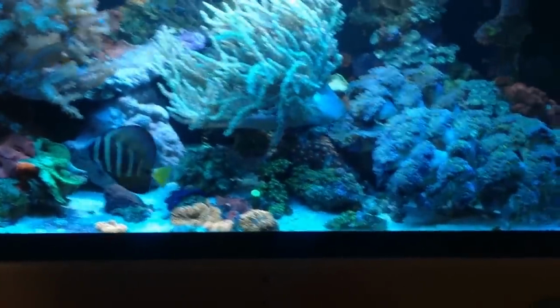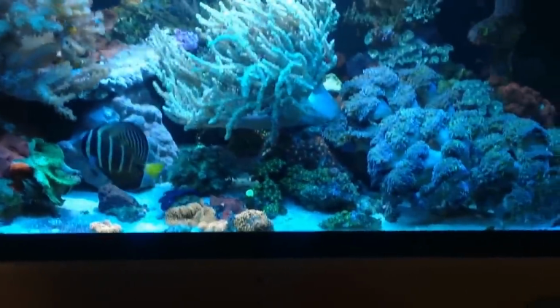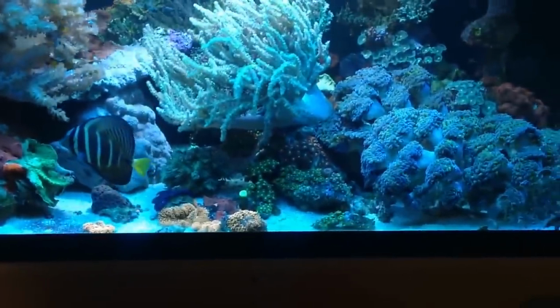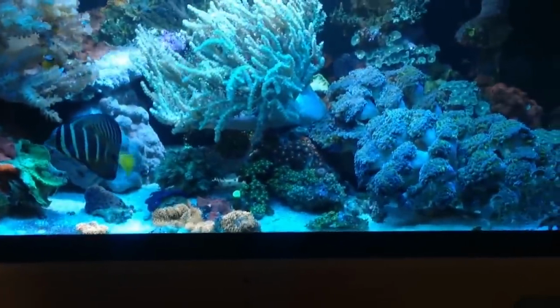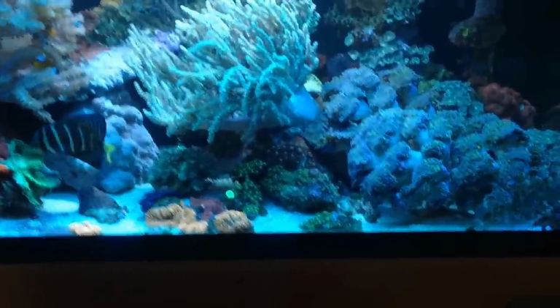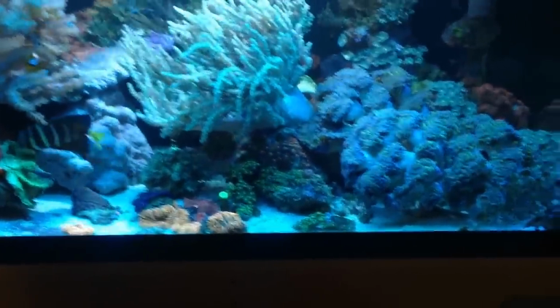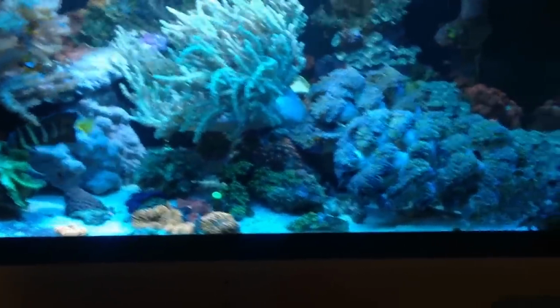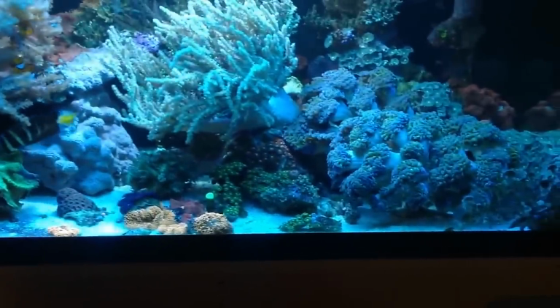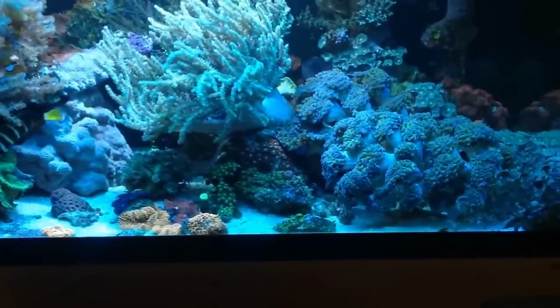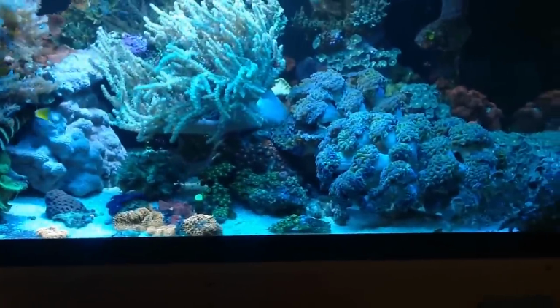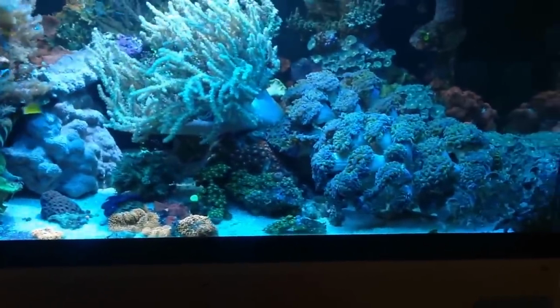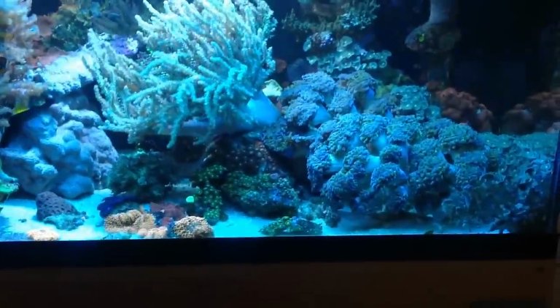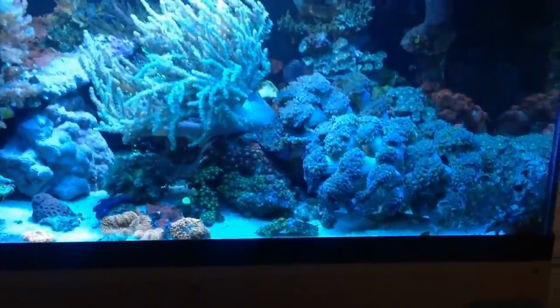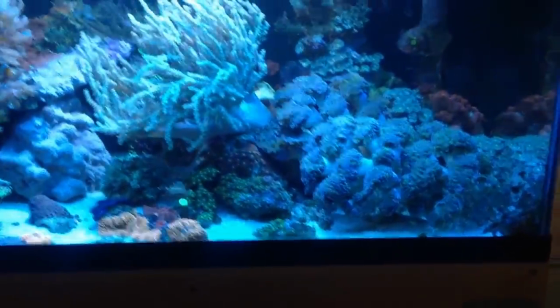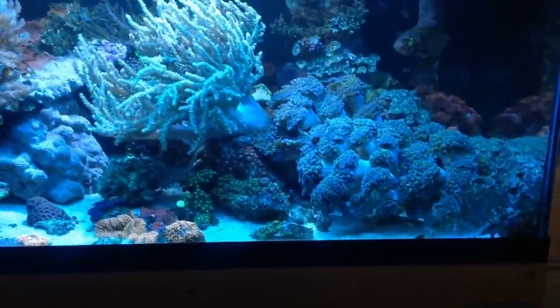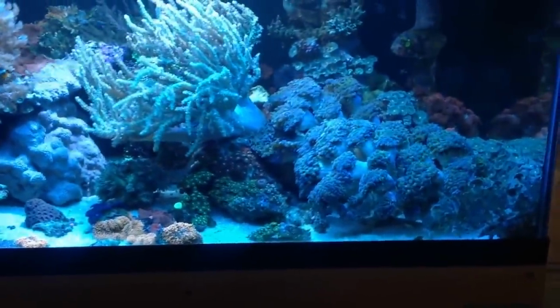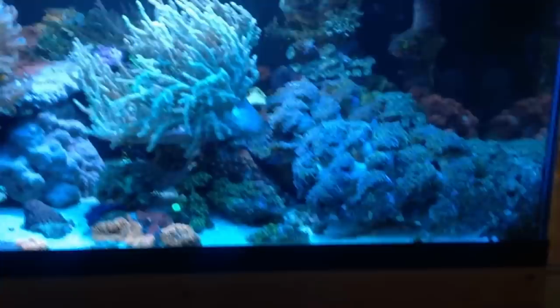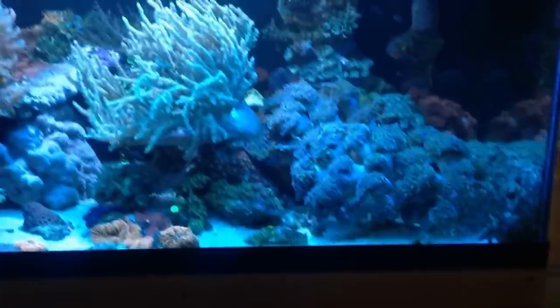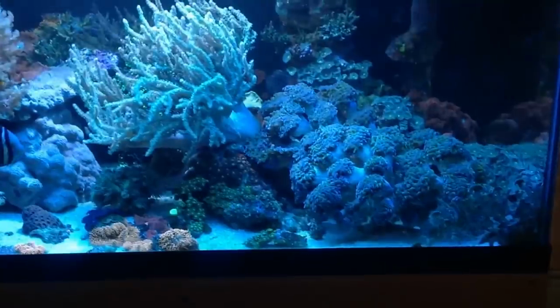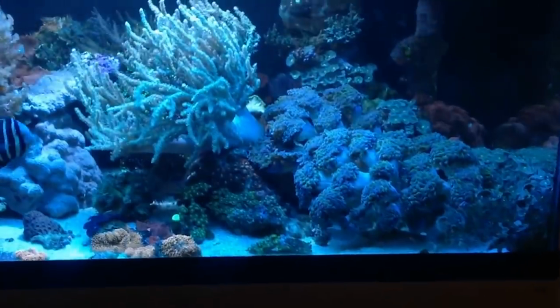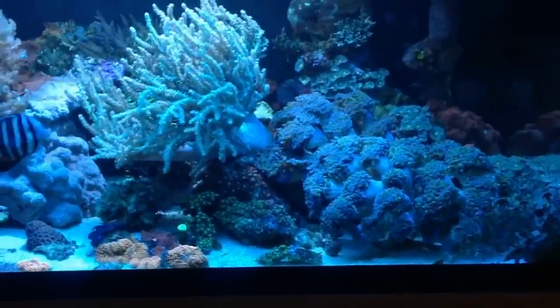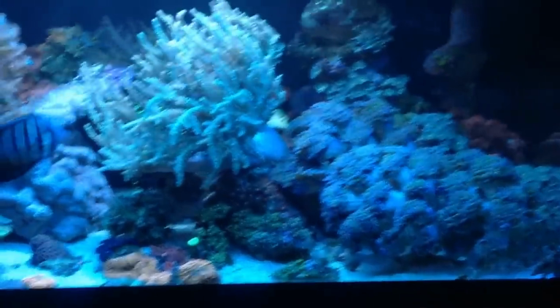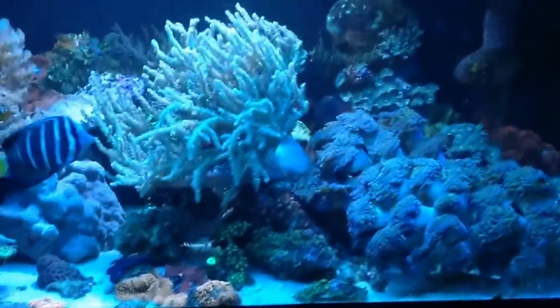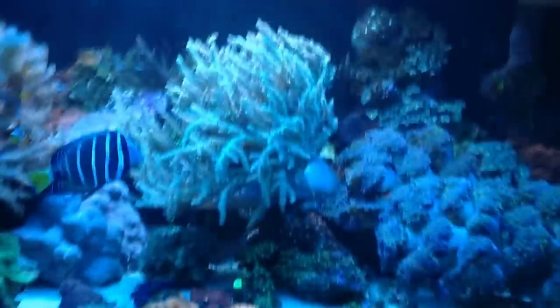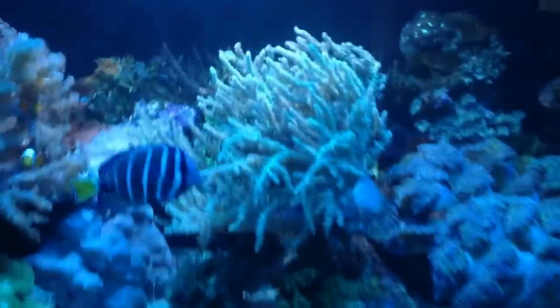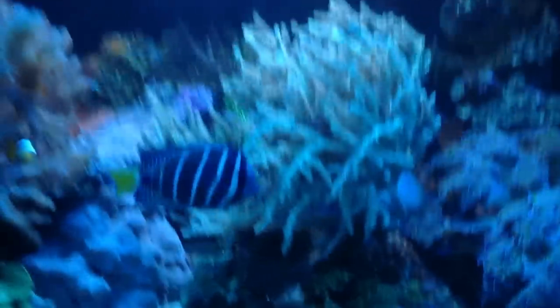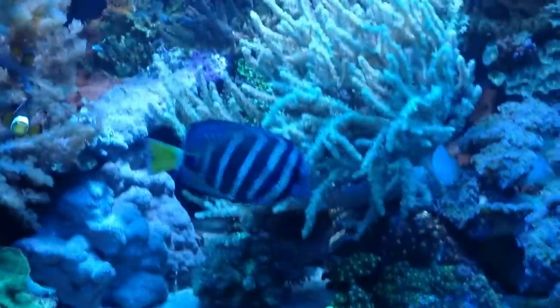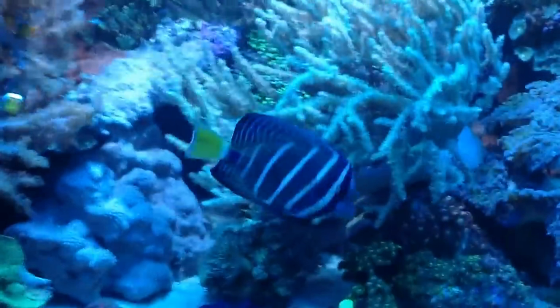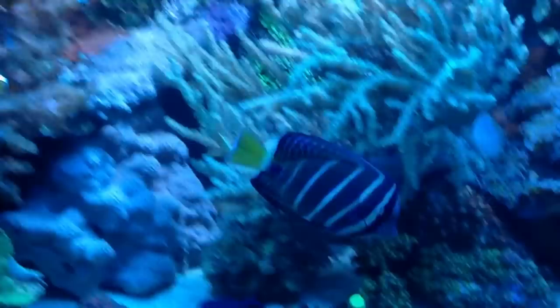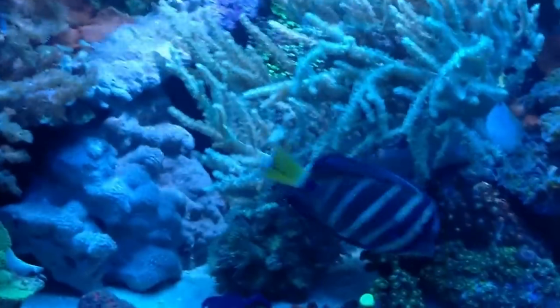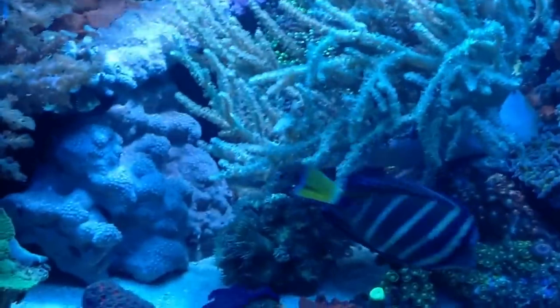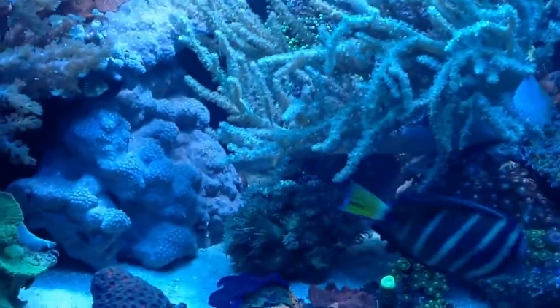Some of these corals are a little bit closed up because I just had my hands in the tank. That's why there's also a little slime coming off the green nepthea there.